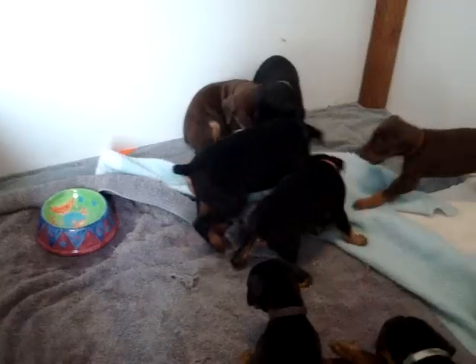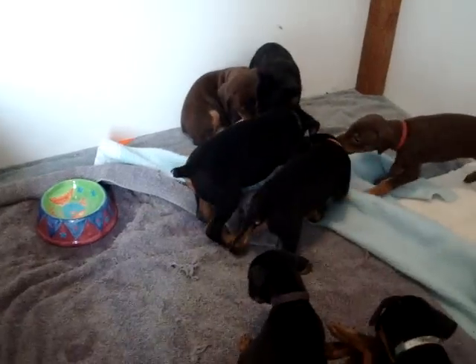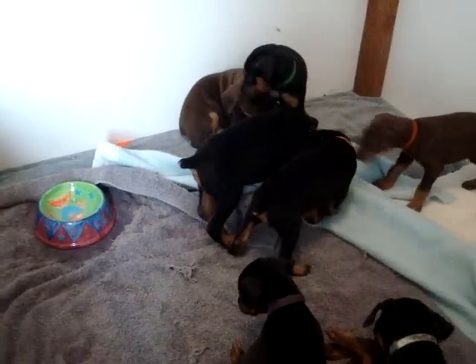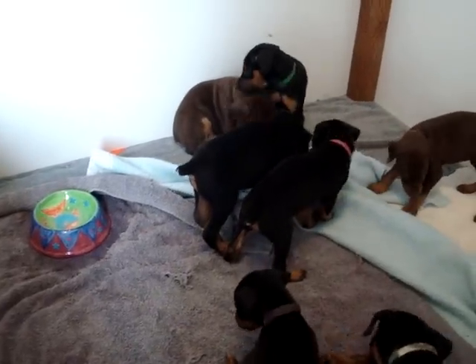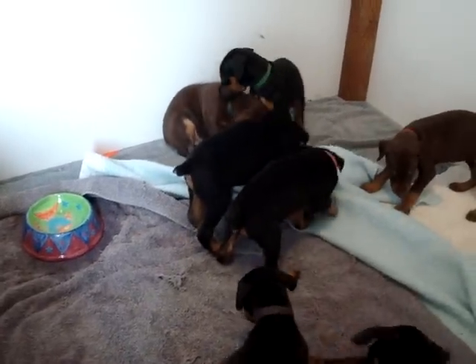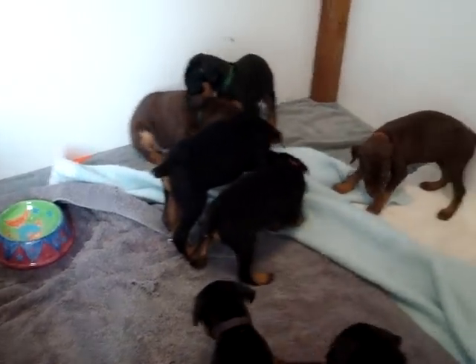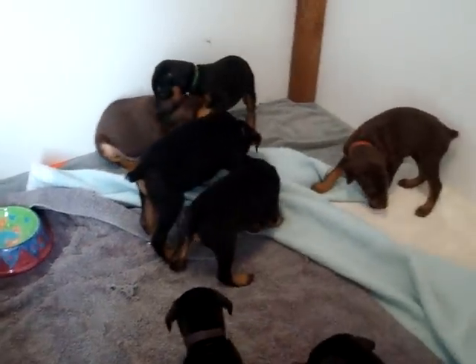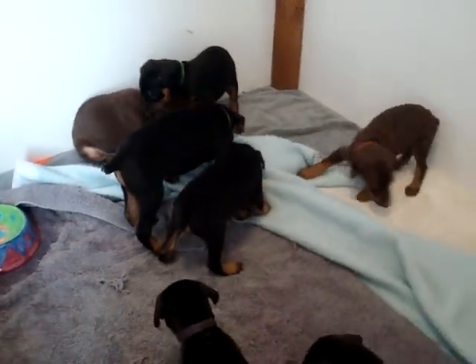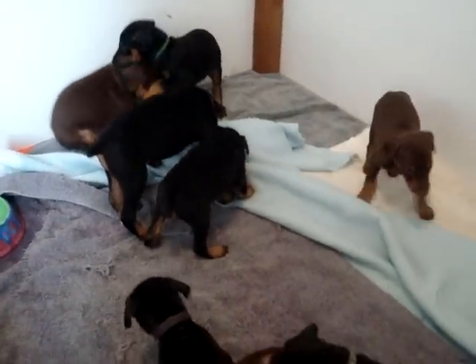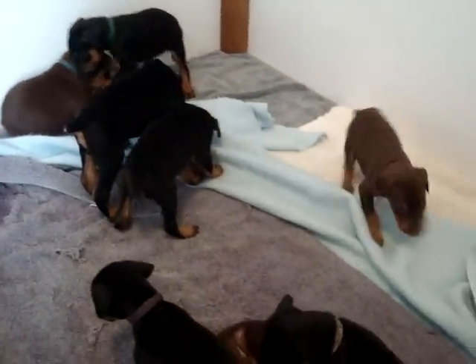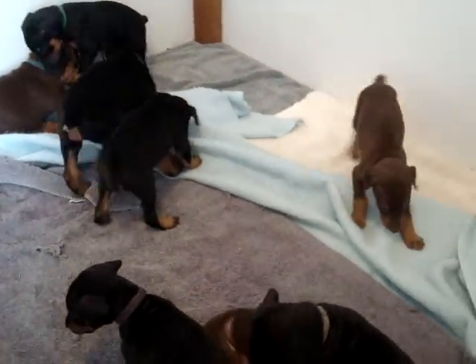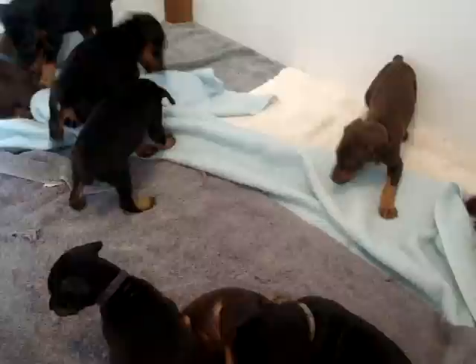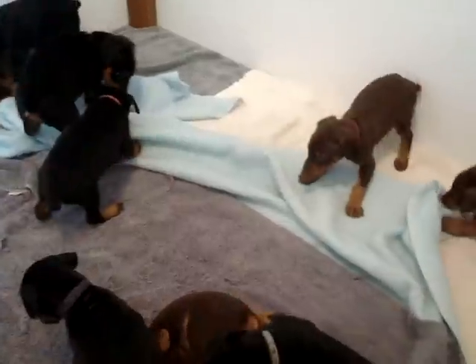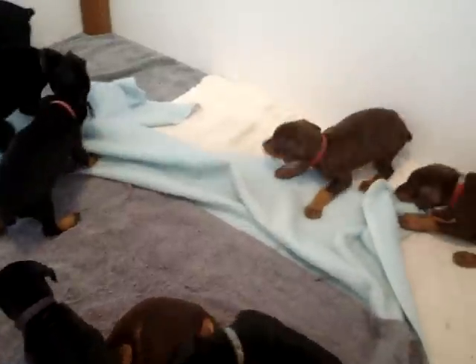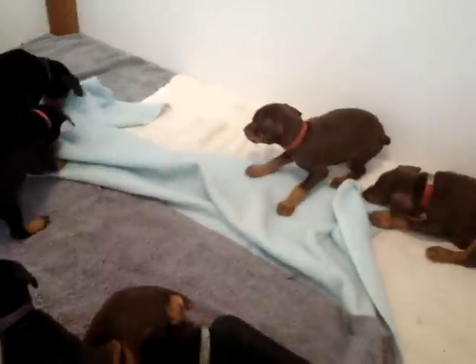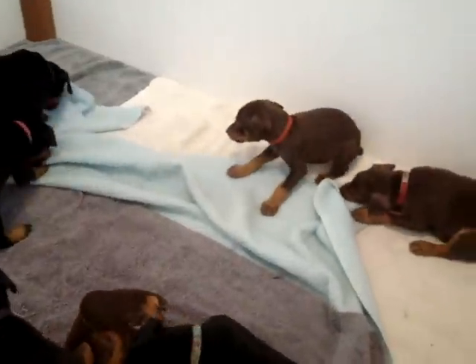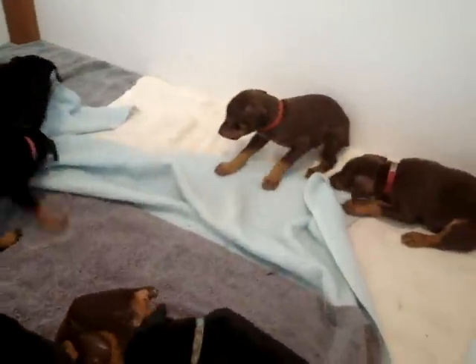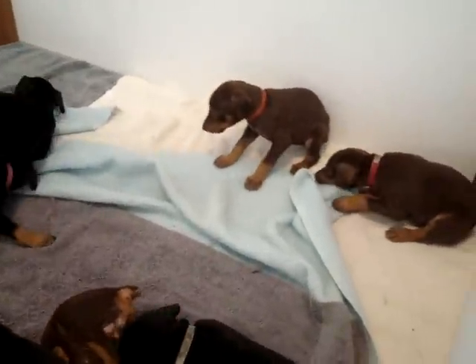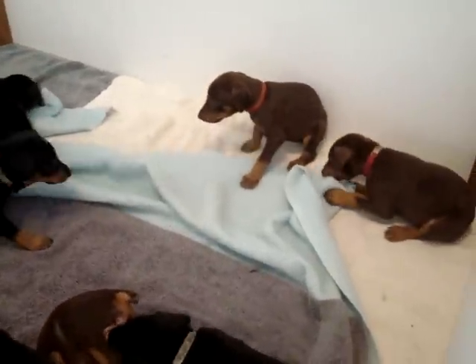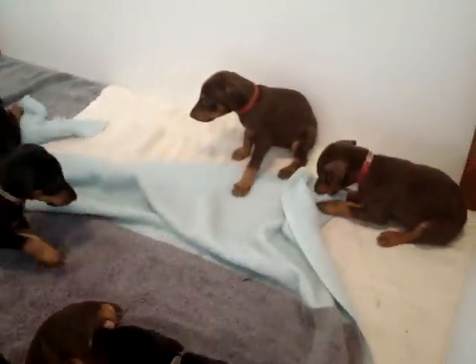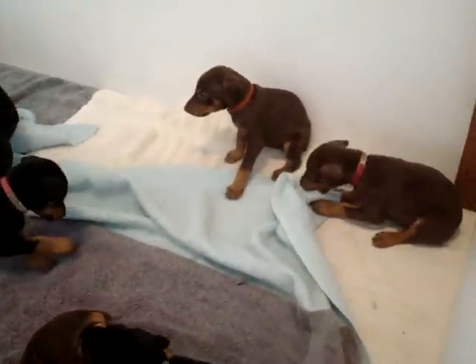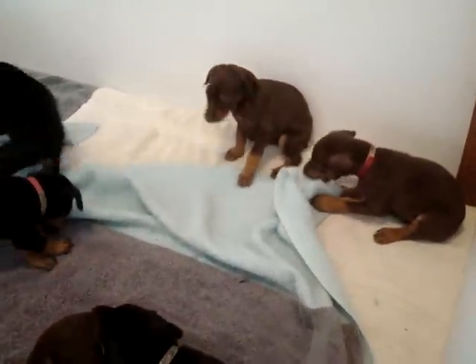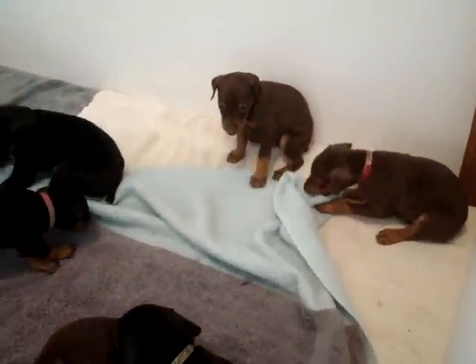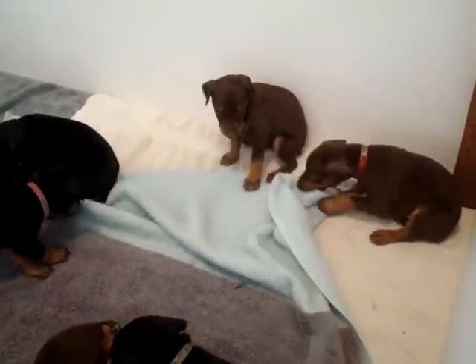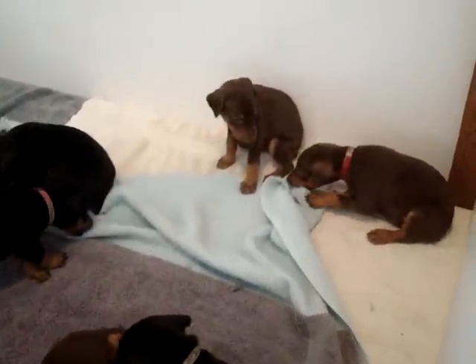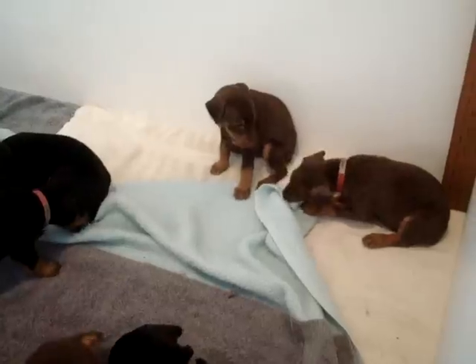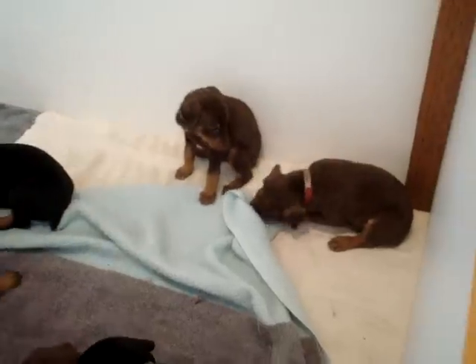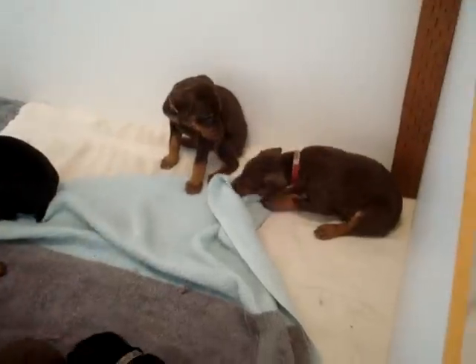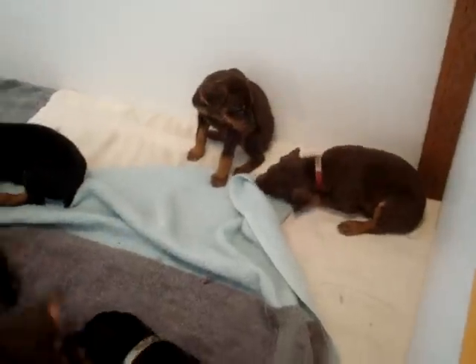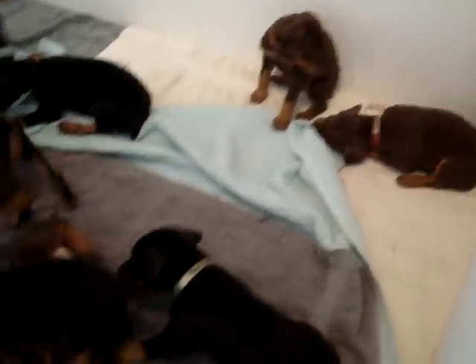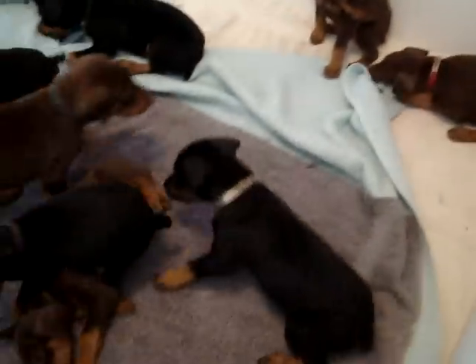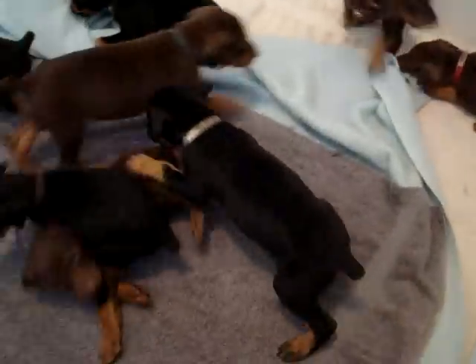We have the cutest mess of Doberman puppies — seven available. We have red females and we have black males and females.